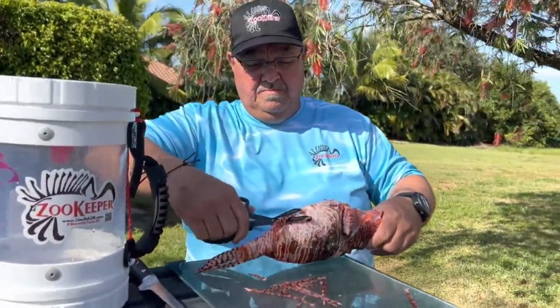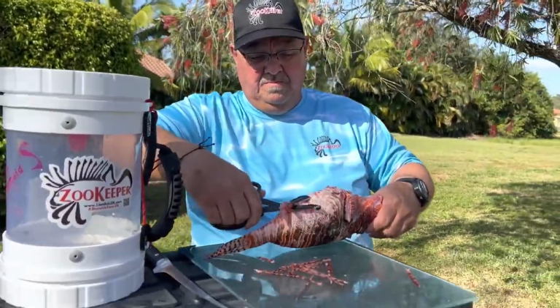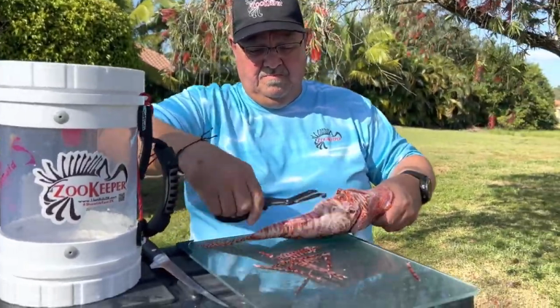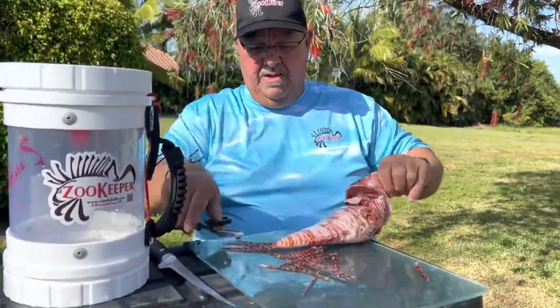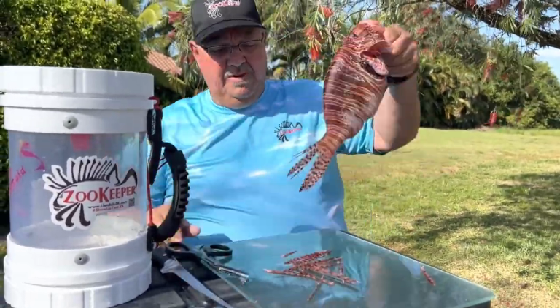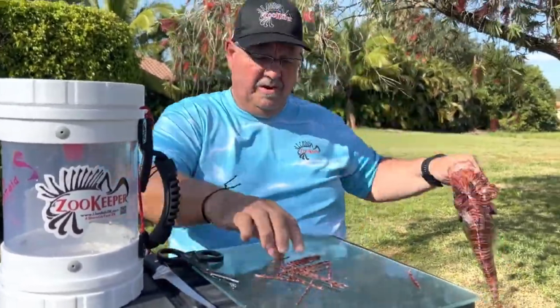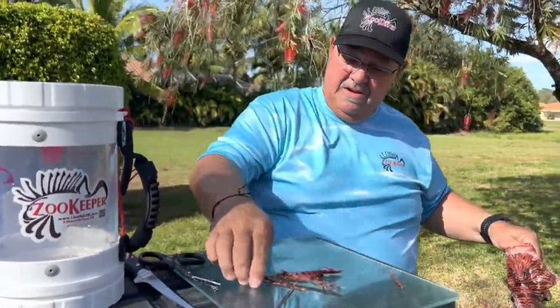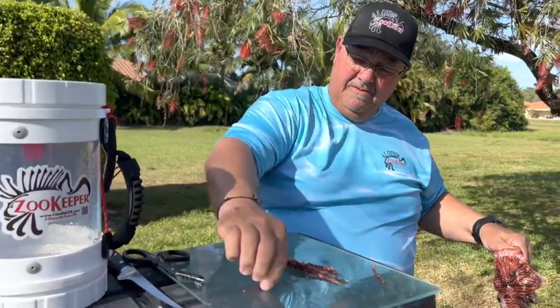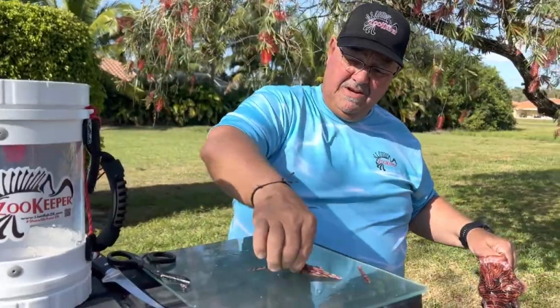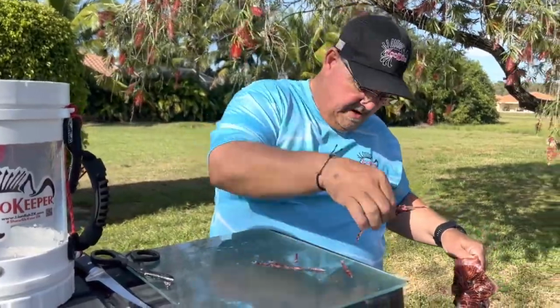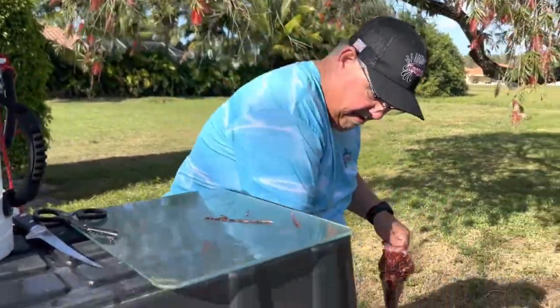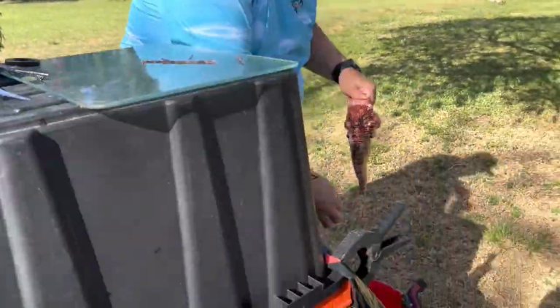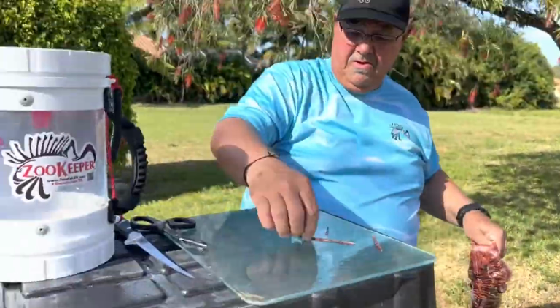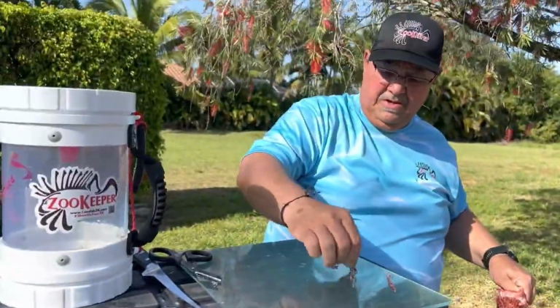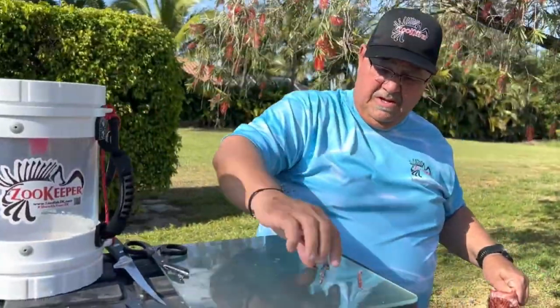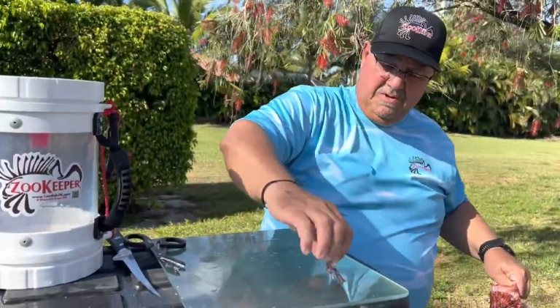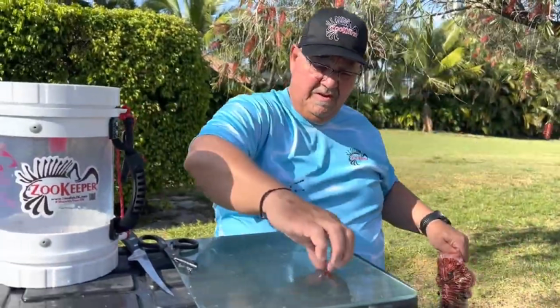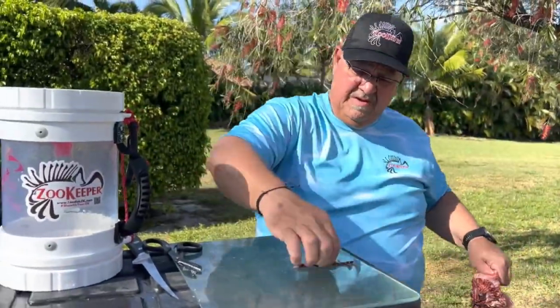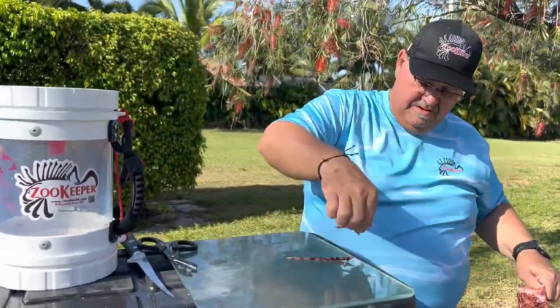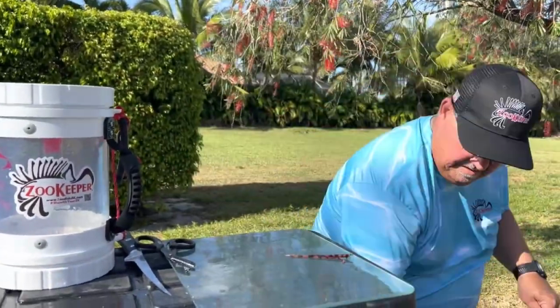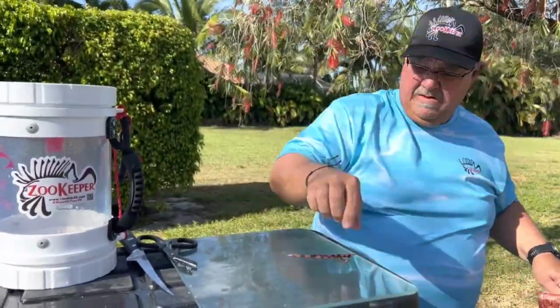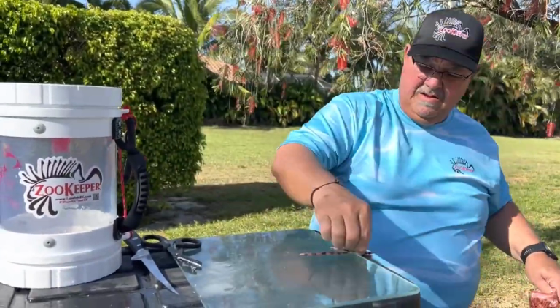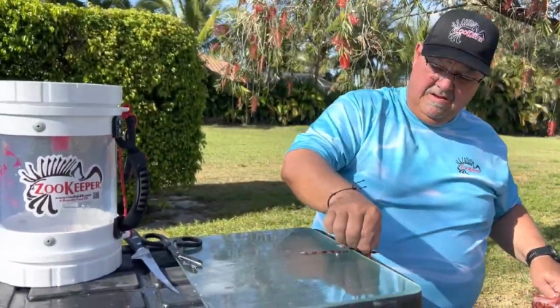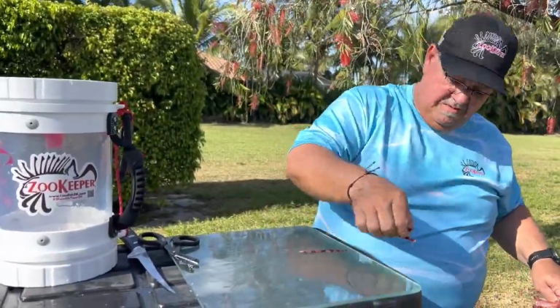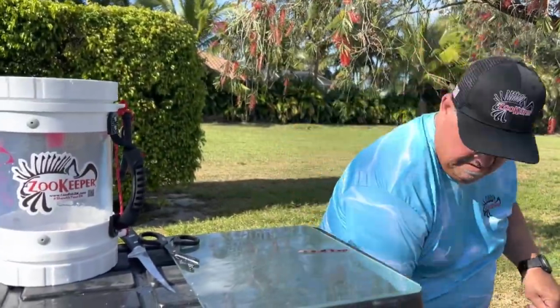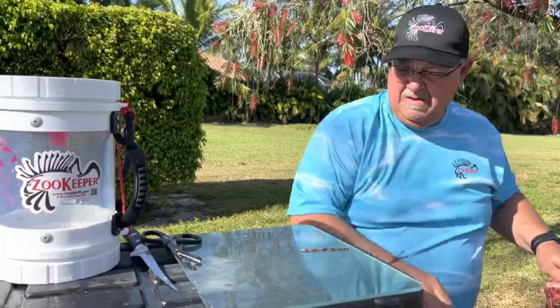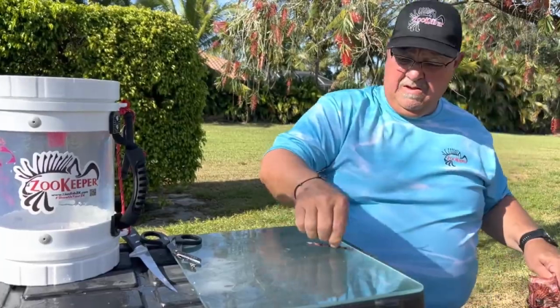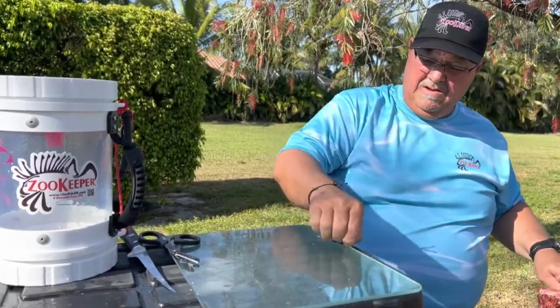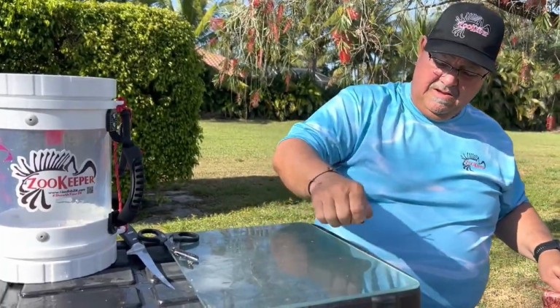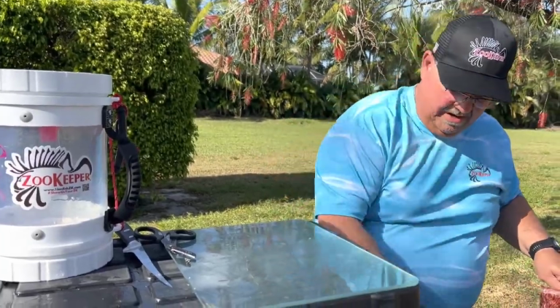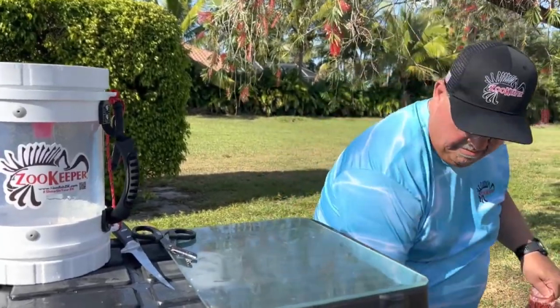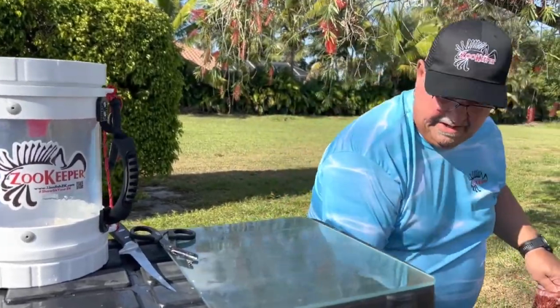You can get stung up to eight hours after this fish is dead — you could still potentially get stung. So you want to handle it with care at all times.